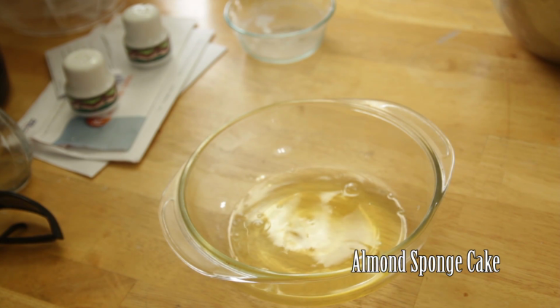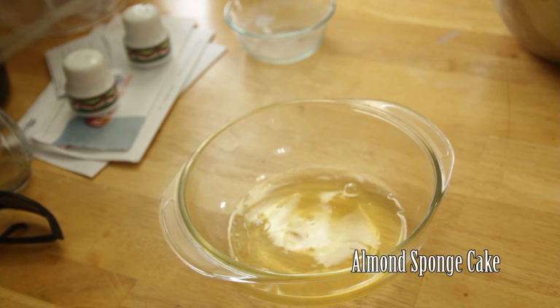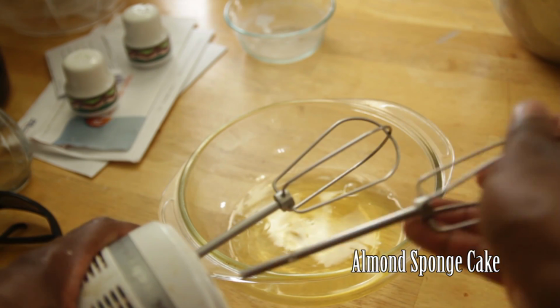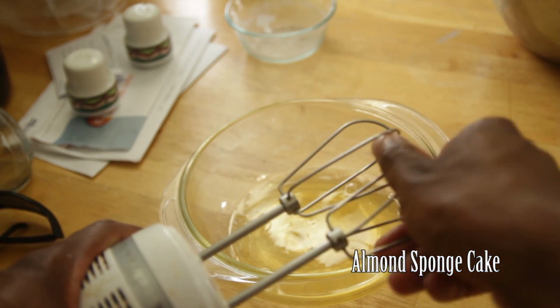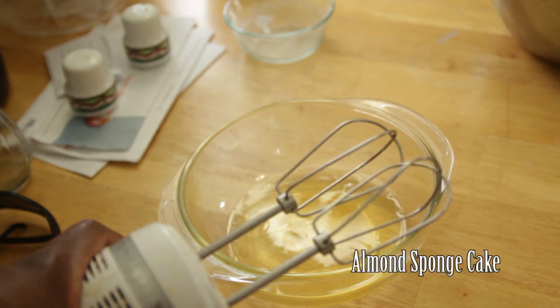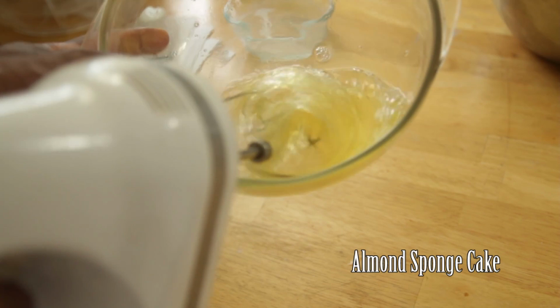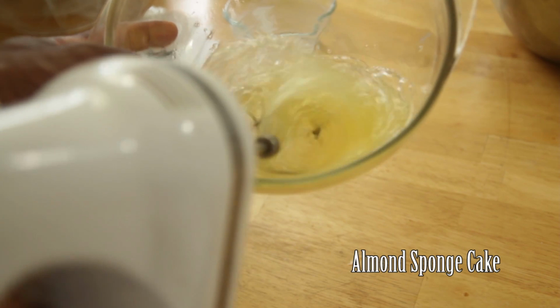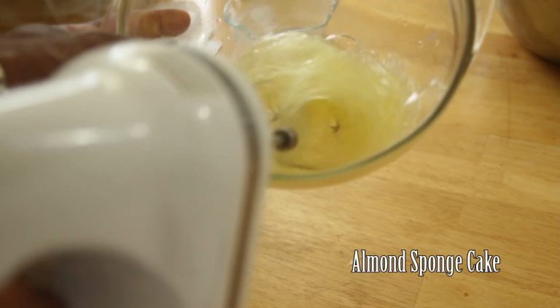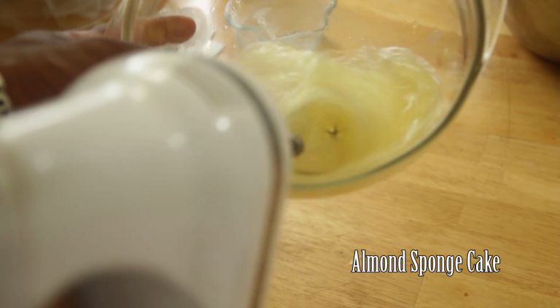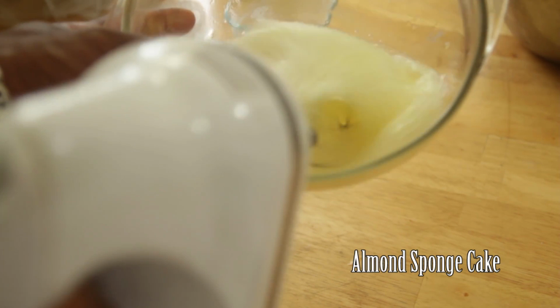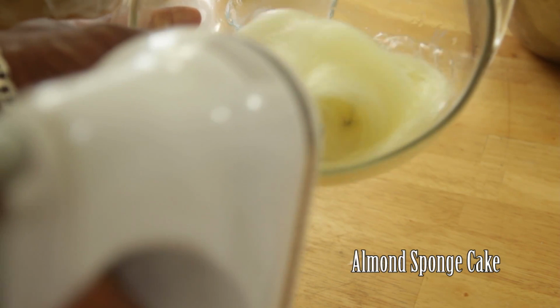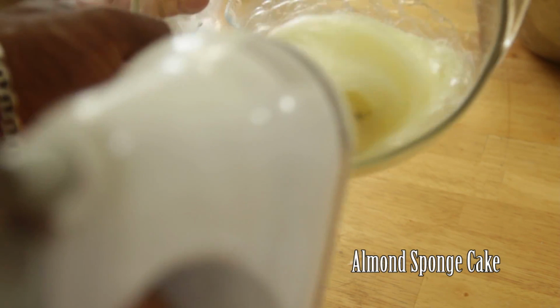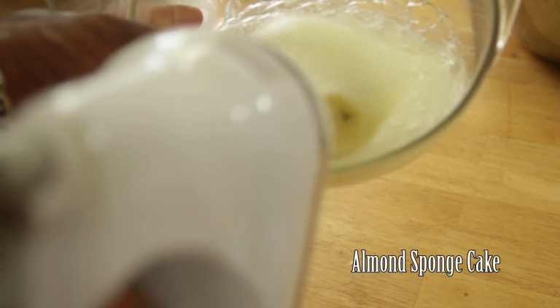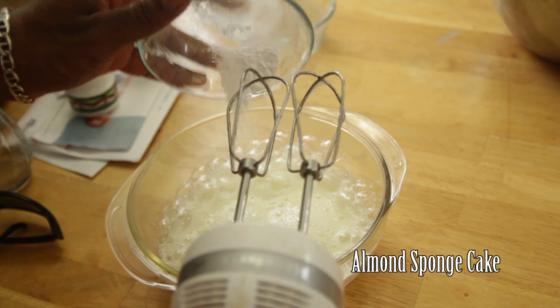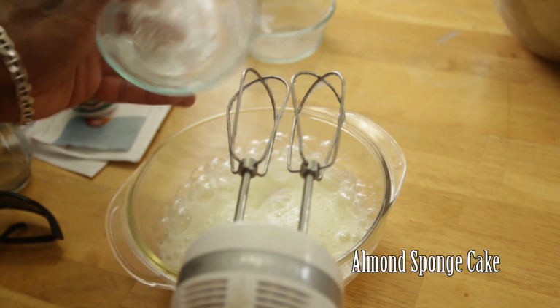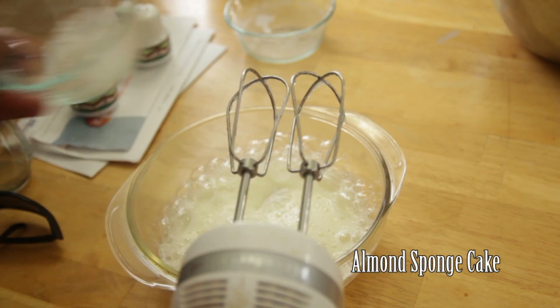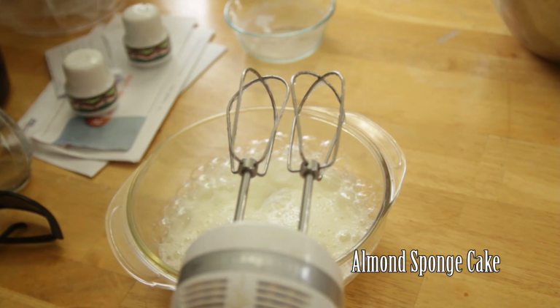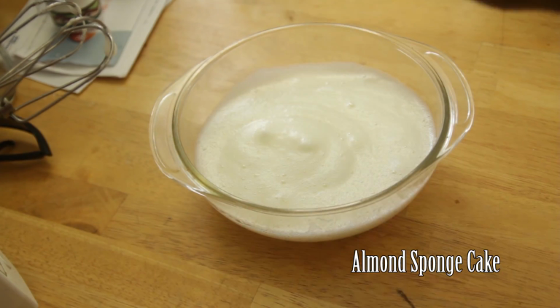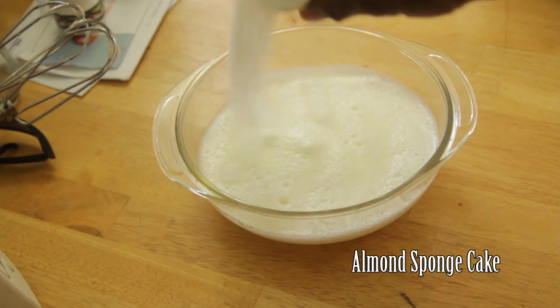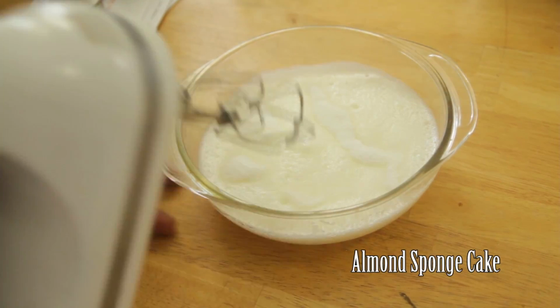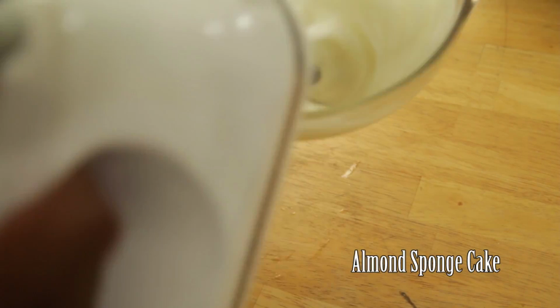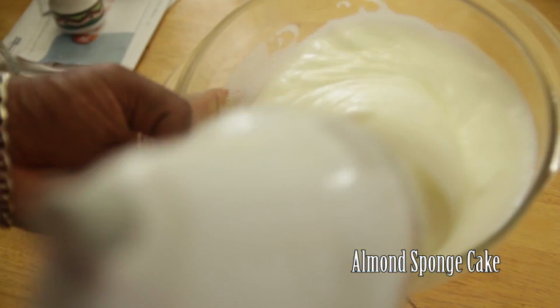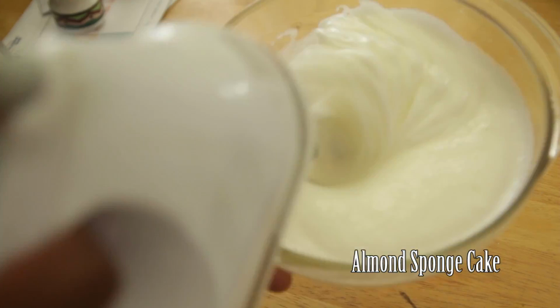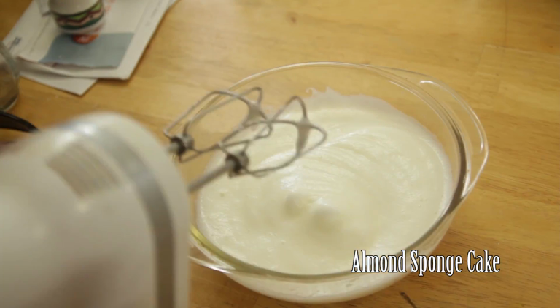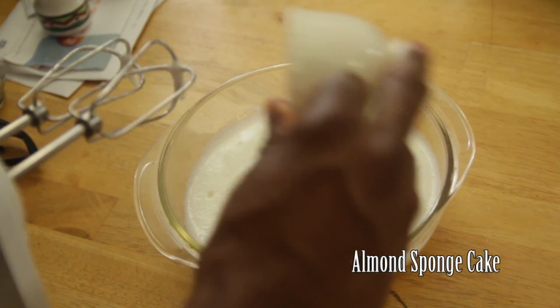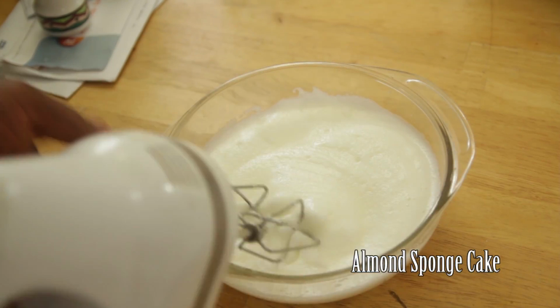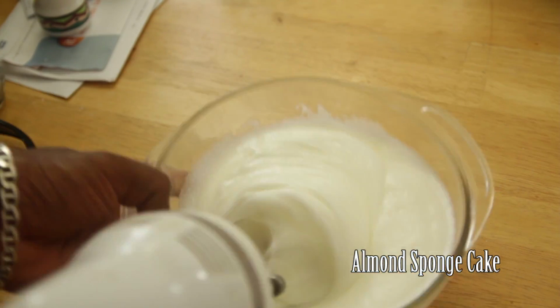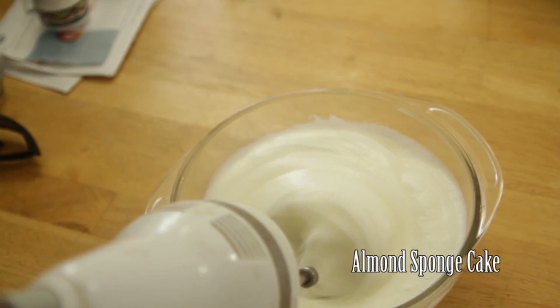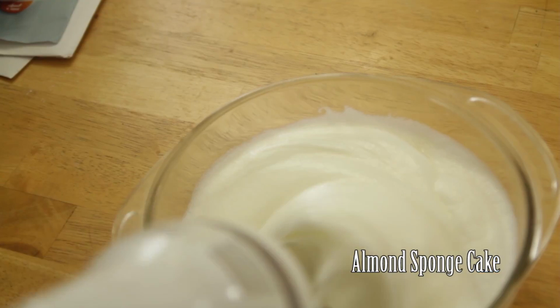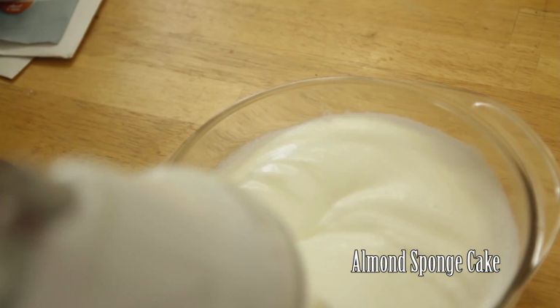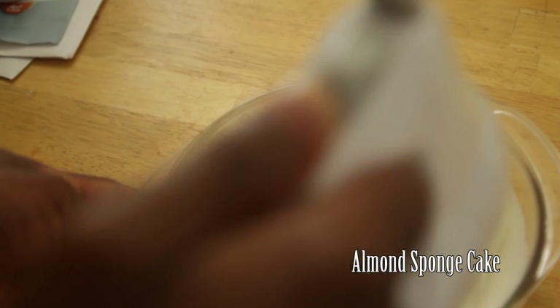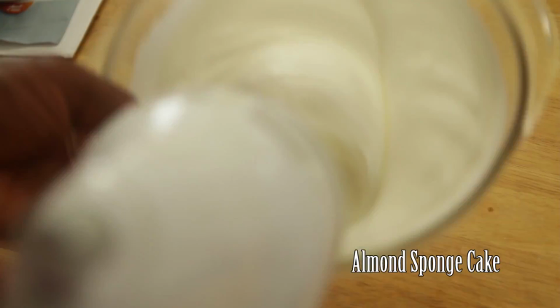With clean beaters, mix your egg whites until foamy, then add your cream of tartar and salt. Mix in the white sugar as well and continue mixing until stiff peaks form.